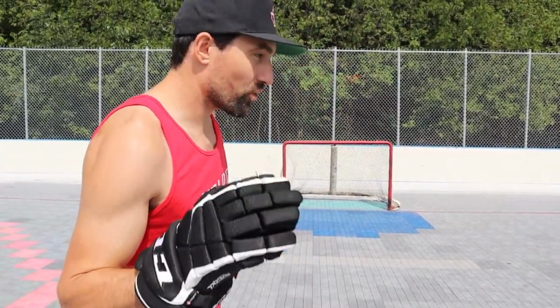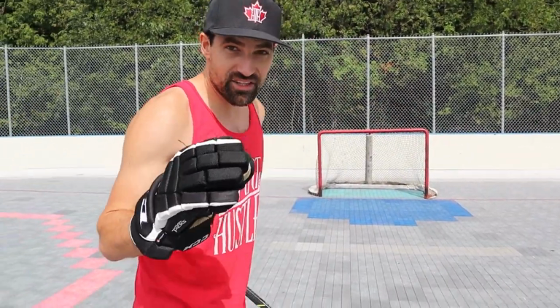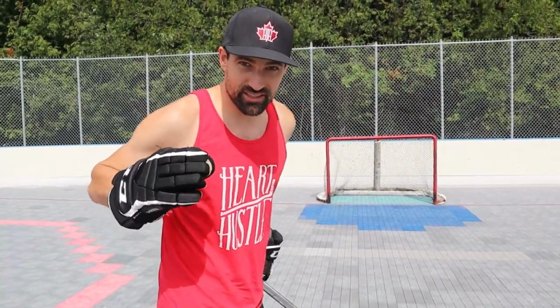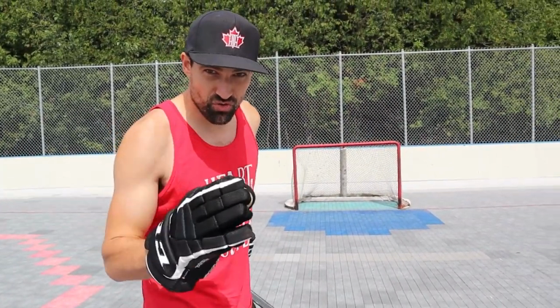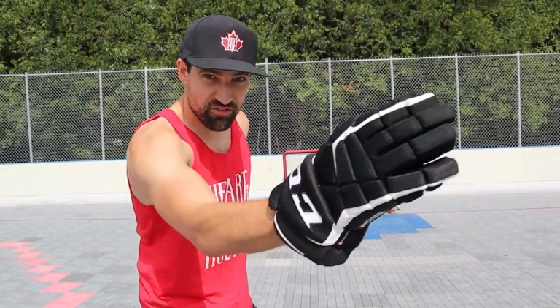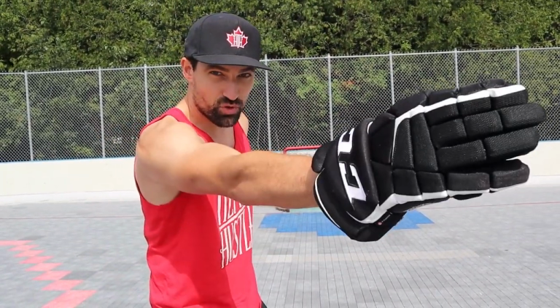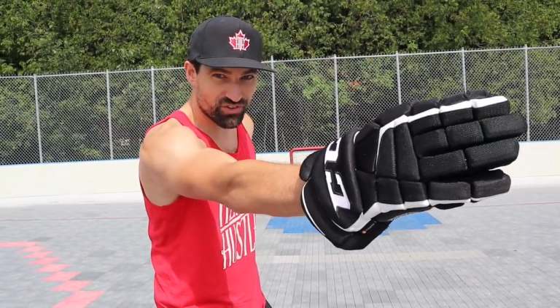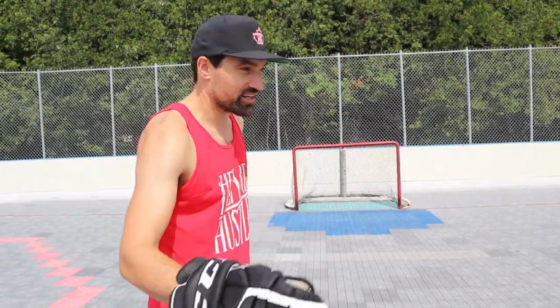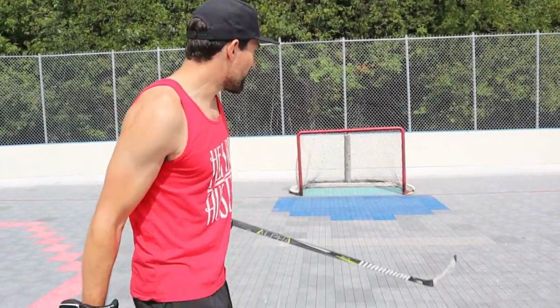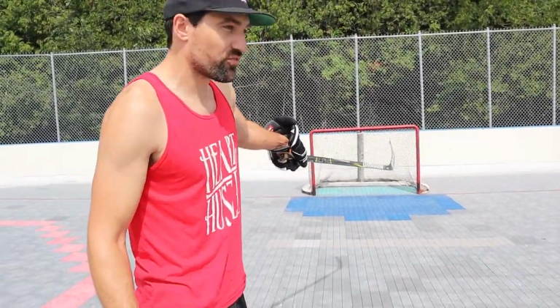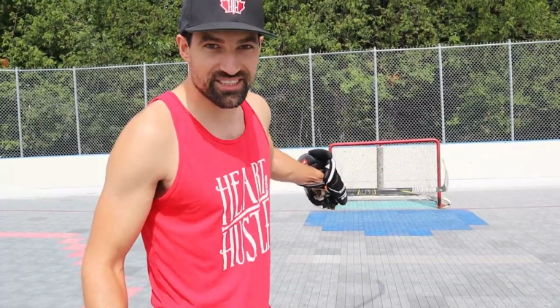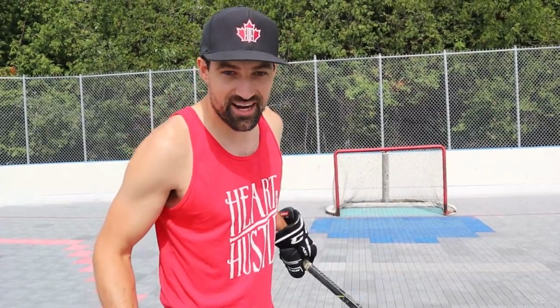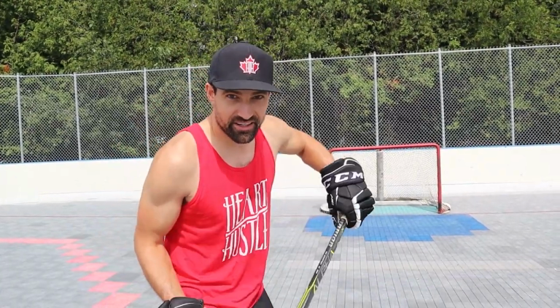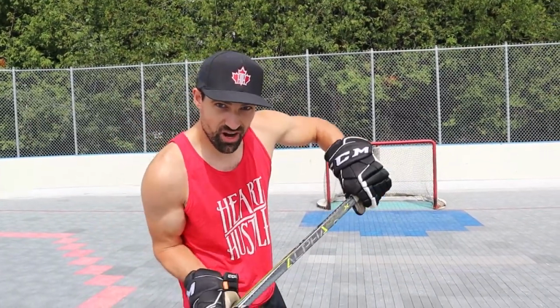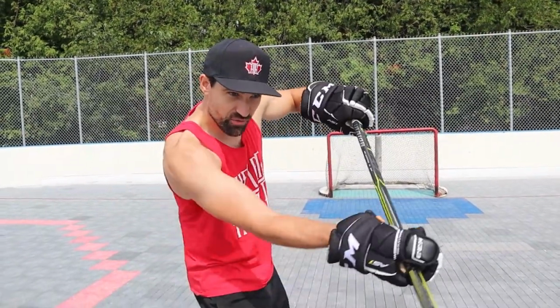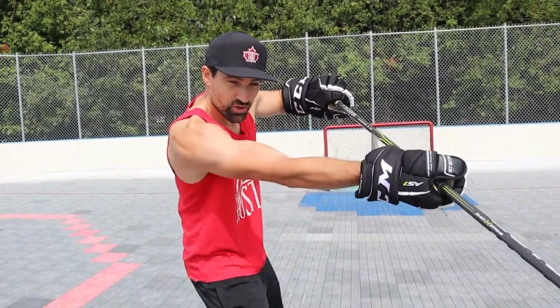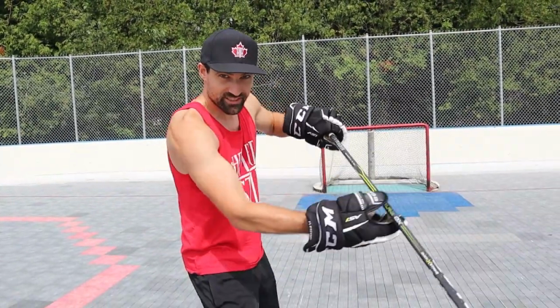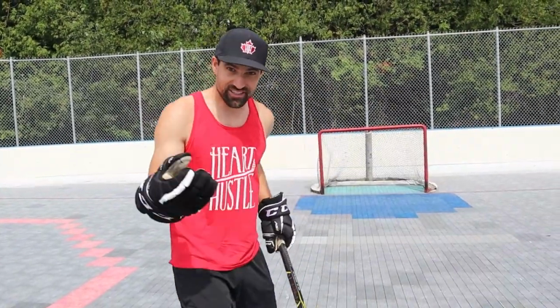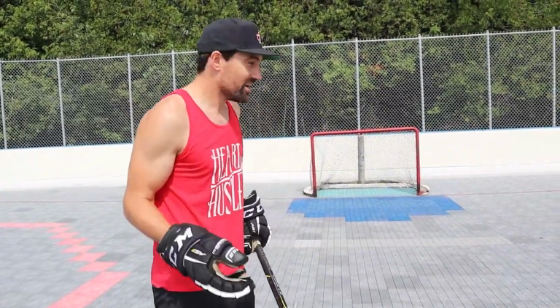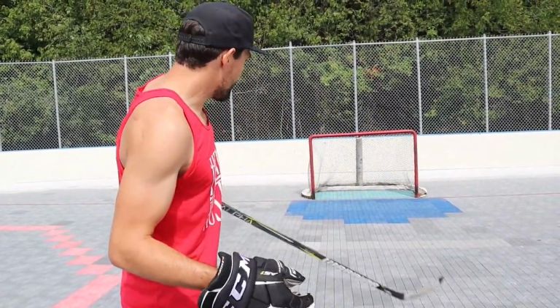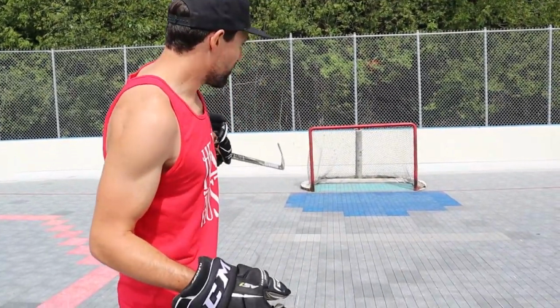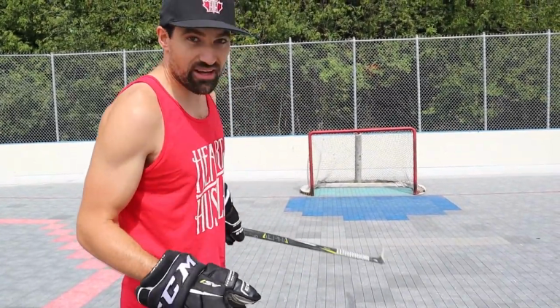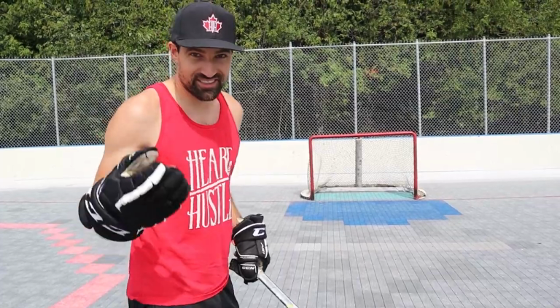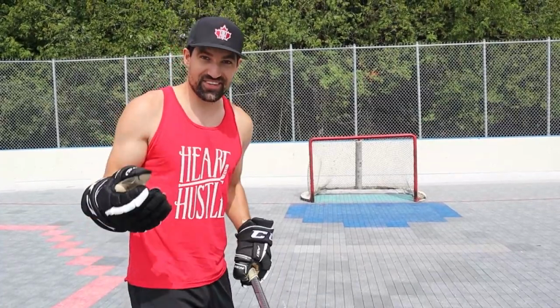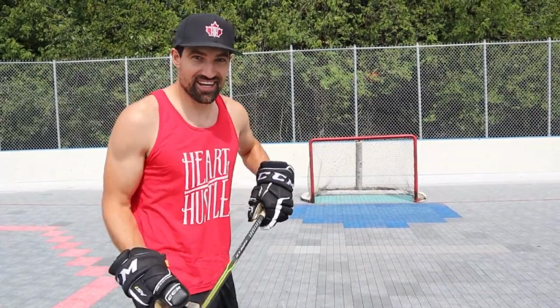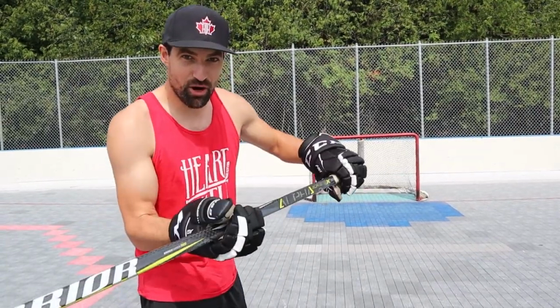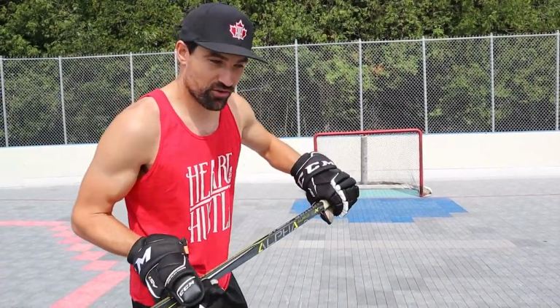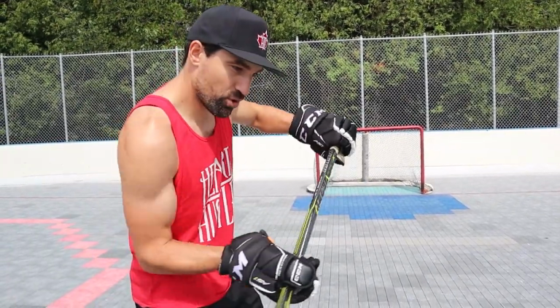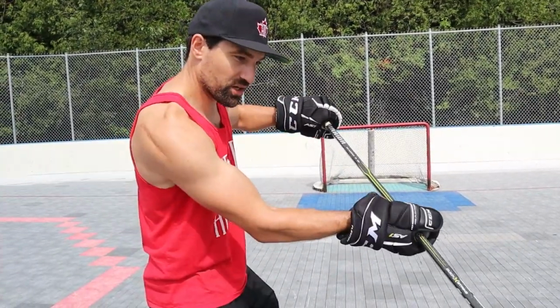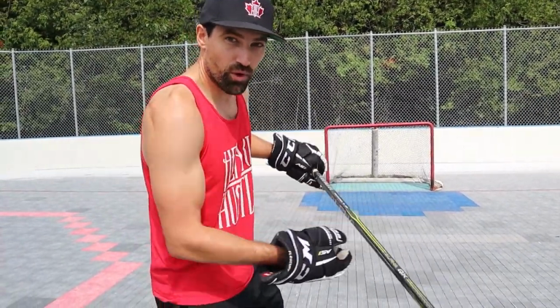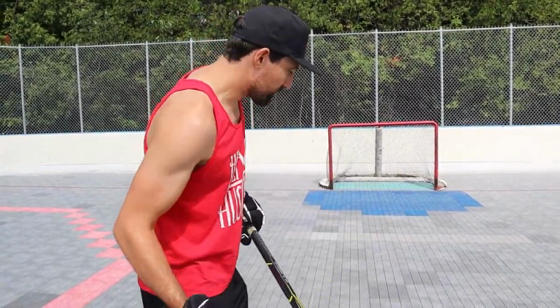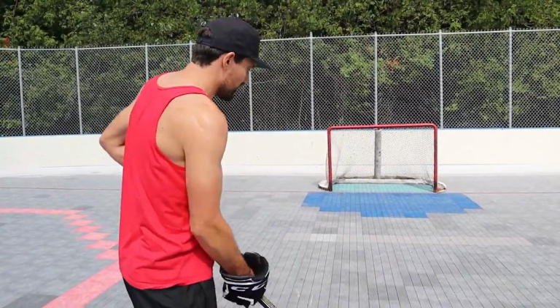What I like to do is drive through towards your target. When I'm shooting for the right side of the net, I'm gonna drive through towards the right side of the net. And when I'm going to the left side, same thing. It's that bottom hand really pushing where you want the puck to go.